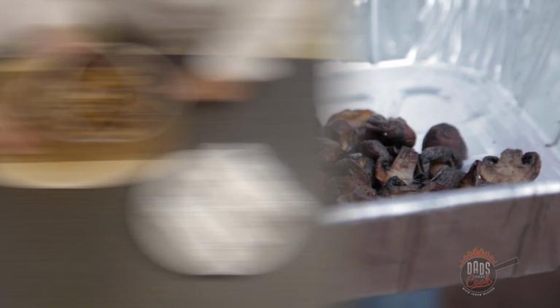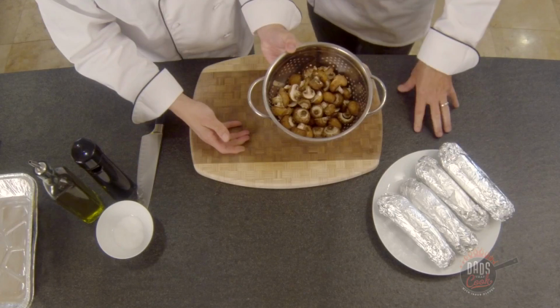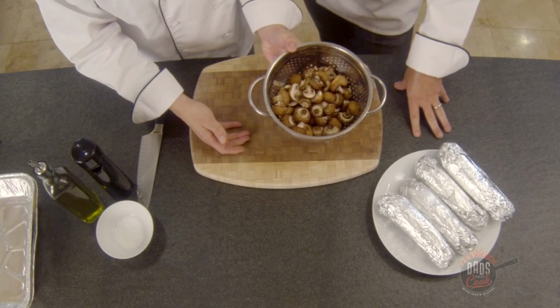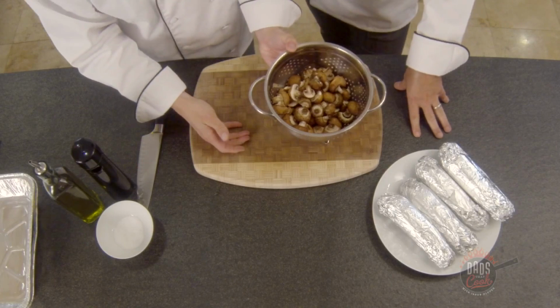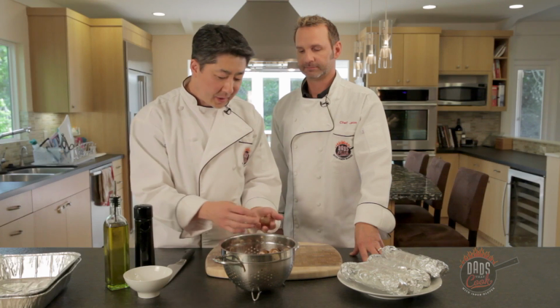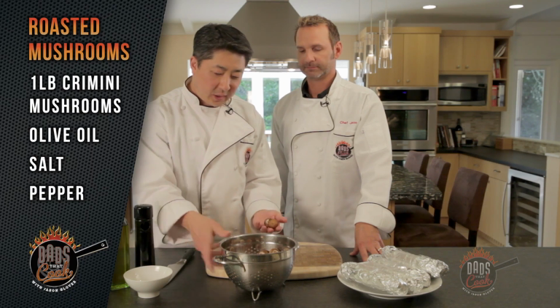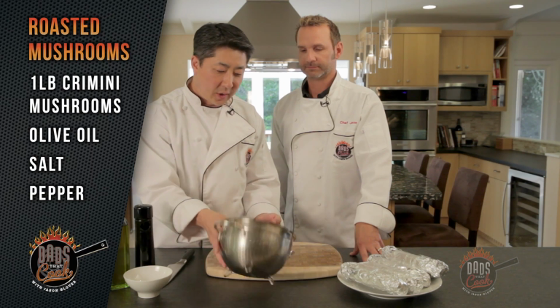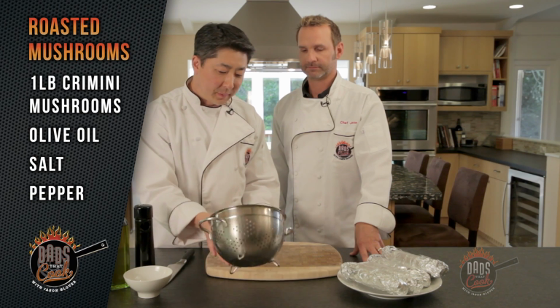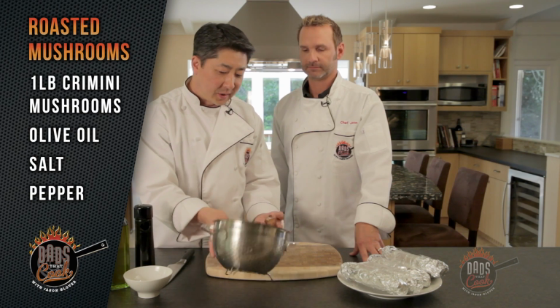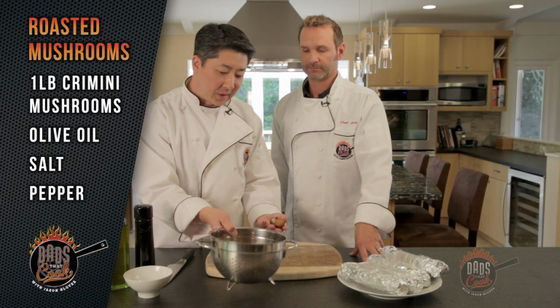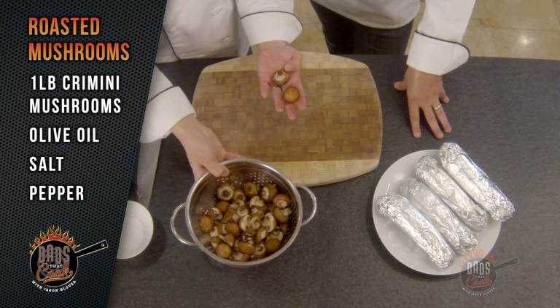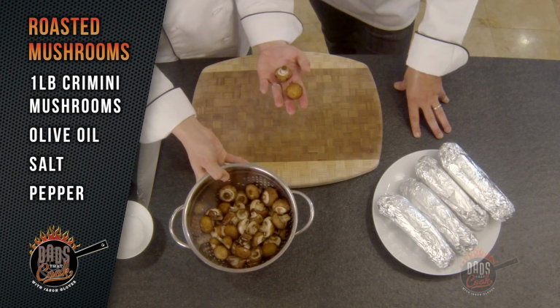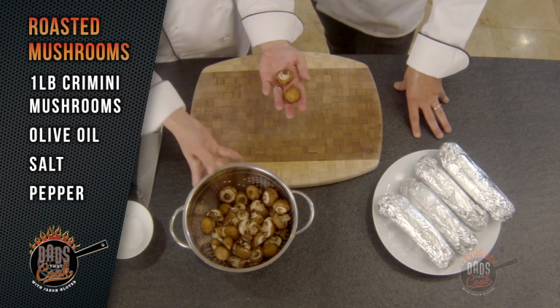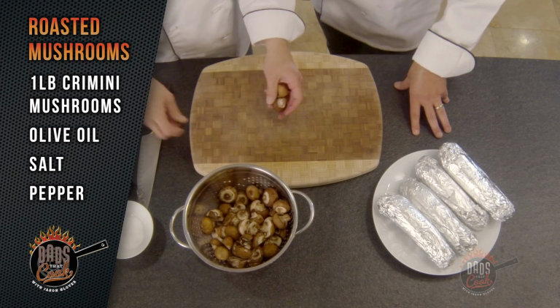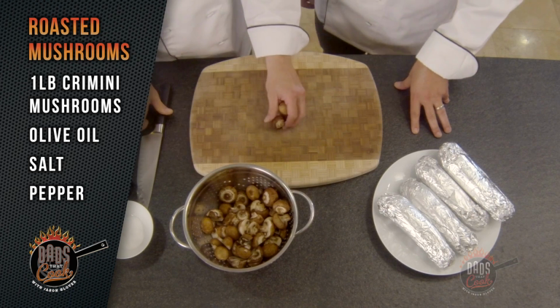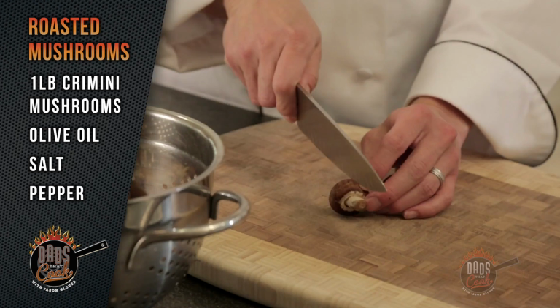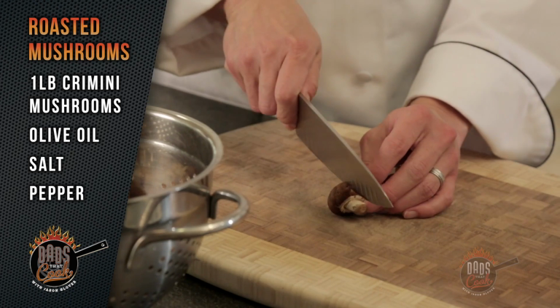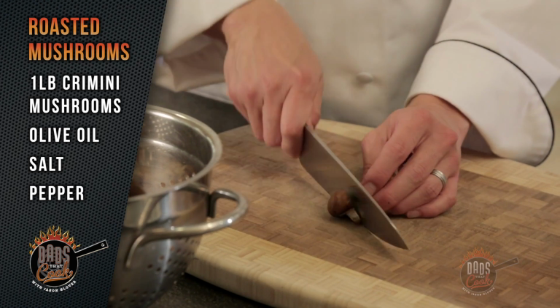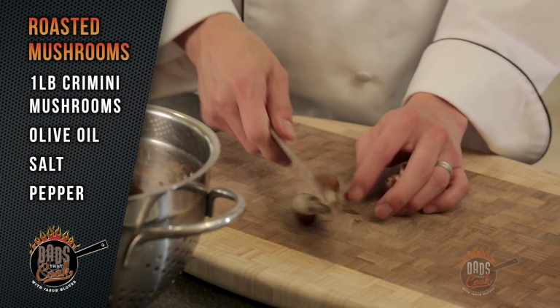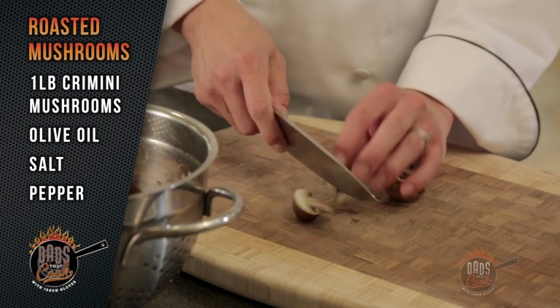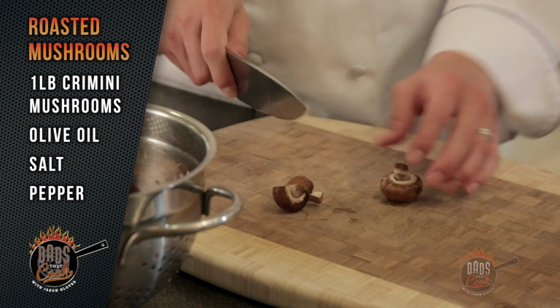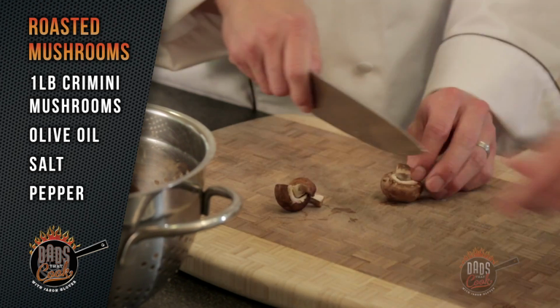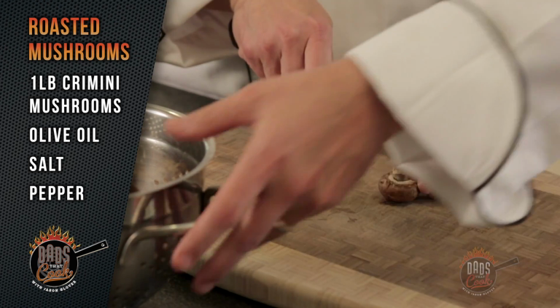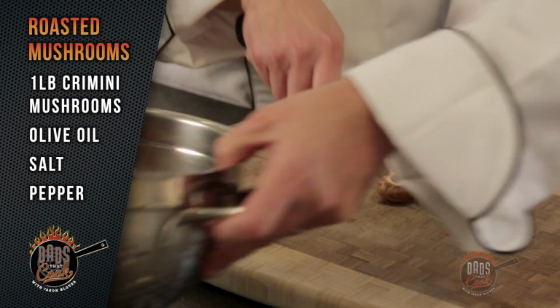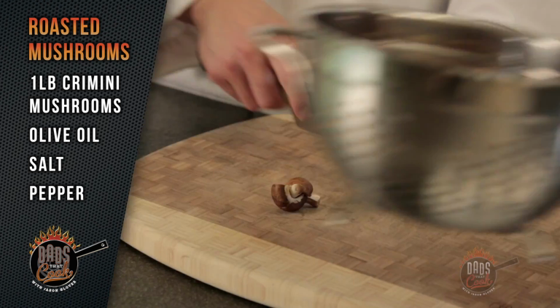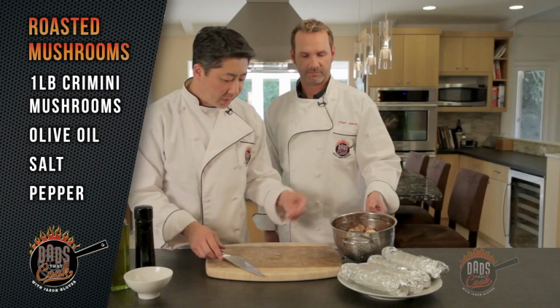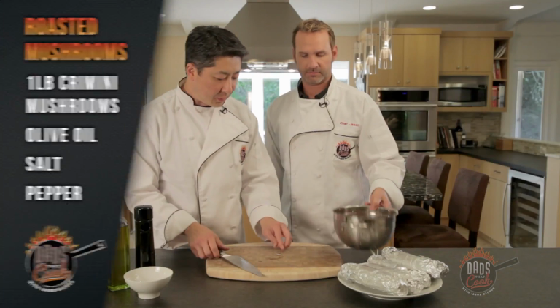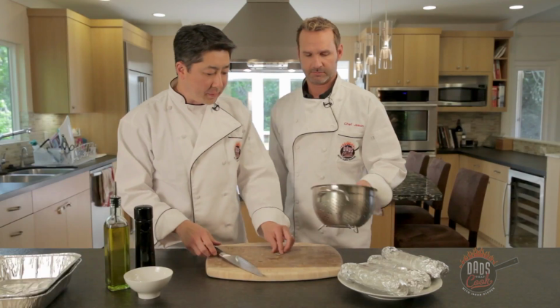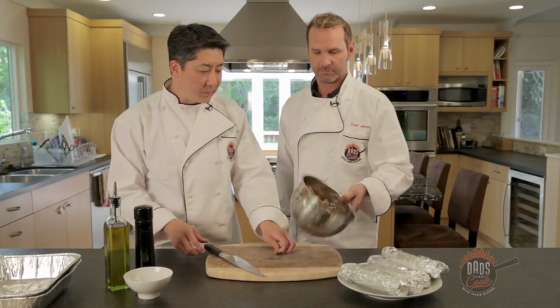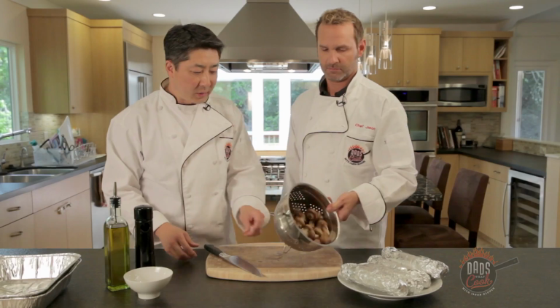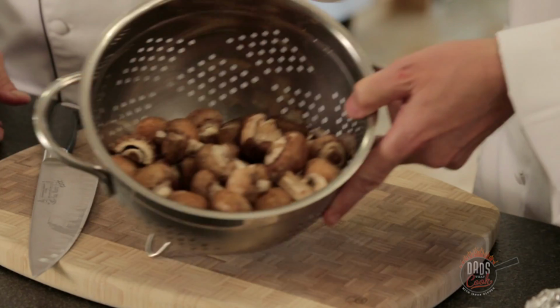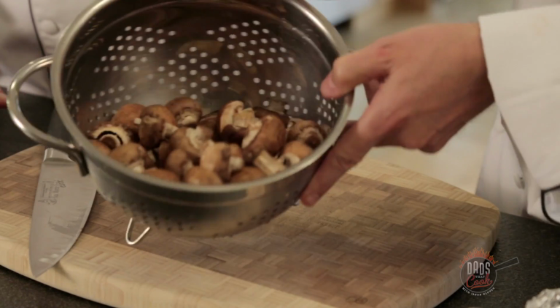My kids love mushrooms. You want to try and get them about the same size — the bigger ones you want to just cut in half, and the bigger ones you can quarter. These are brown mushrooms, cremini mushrooms.